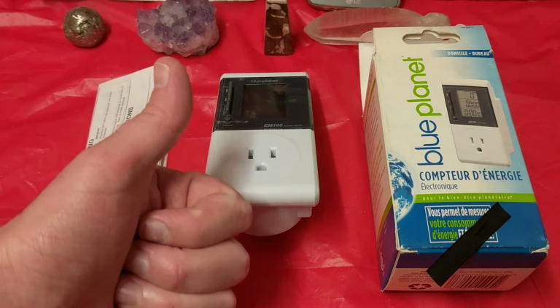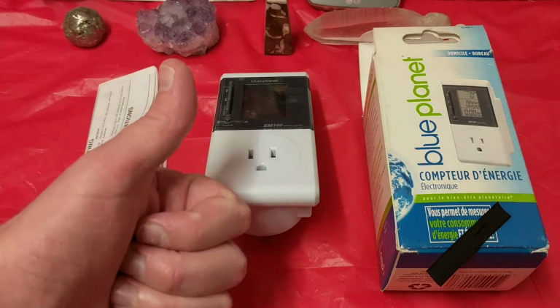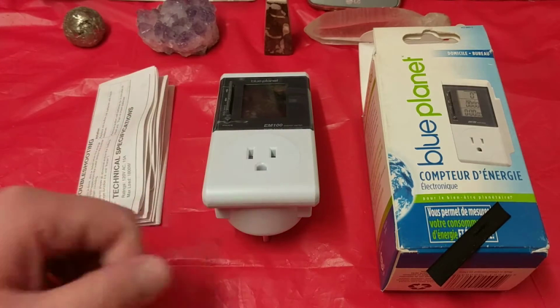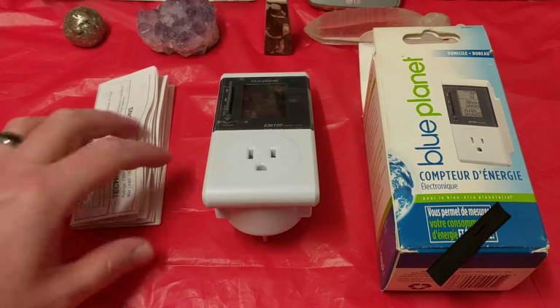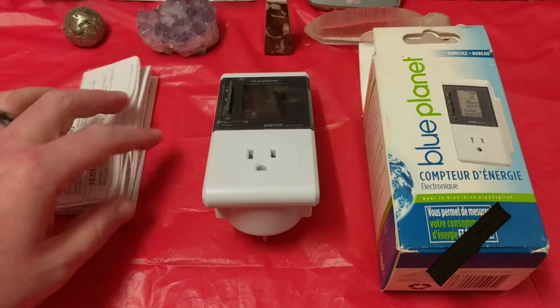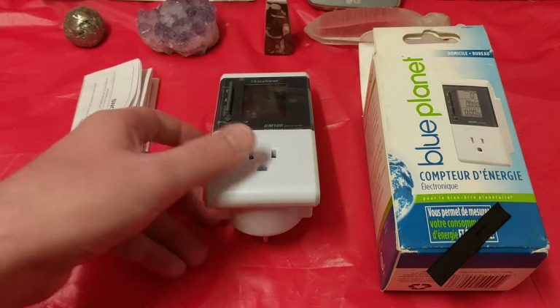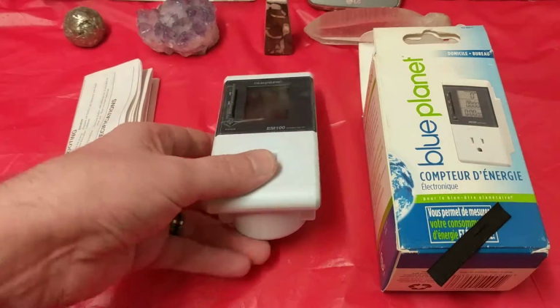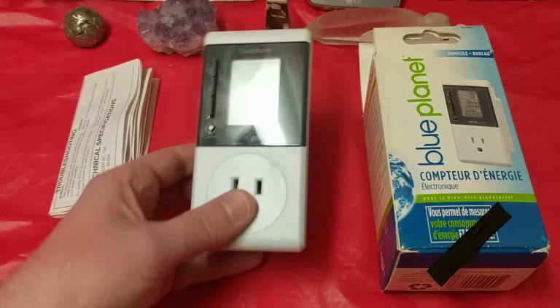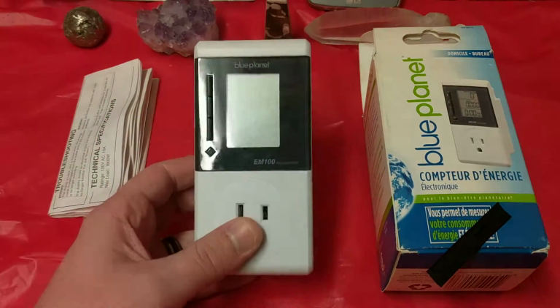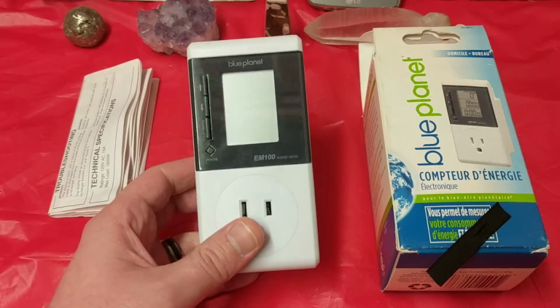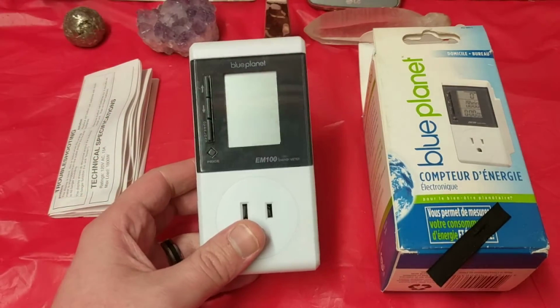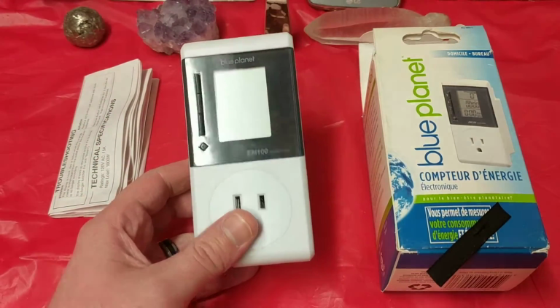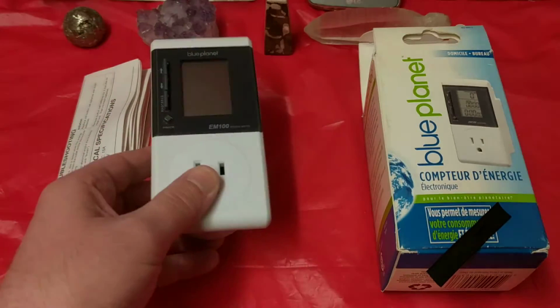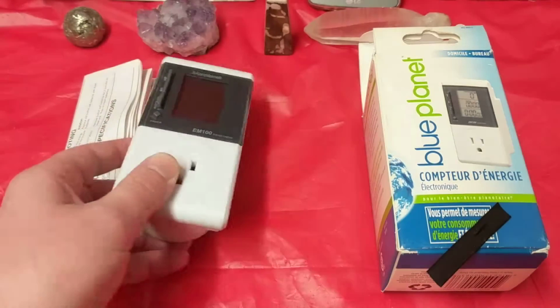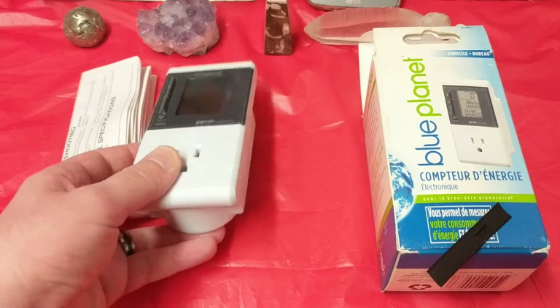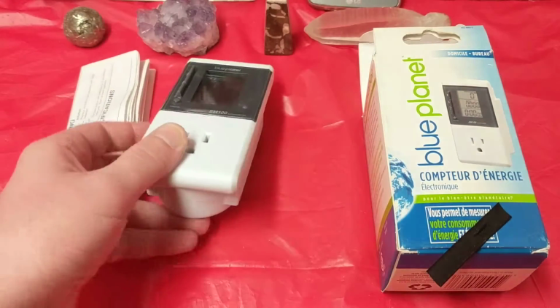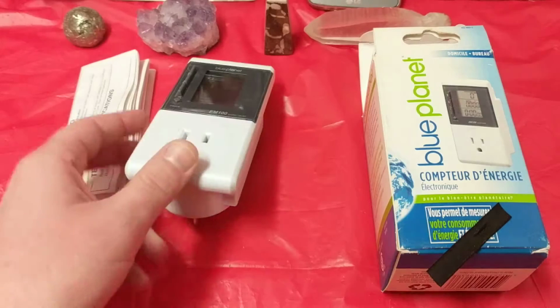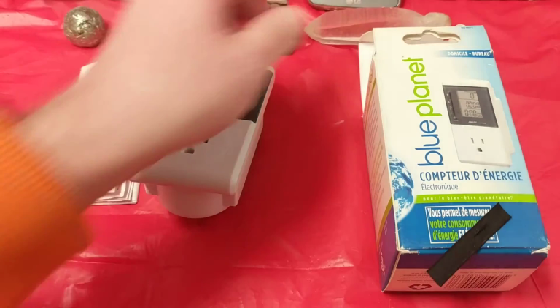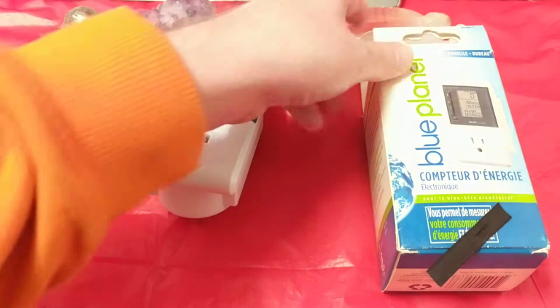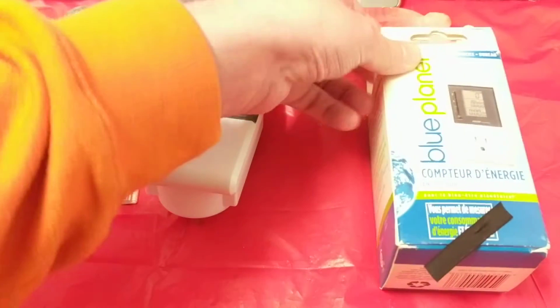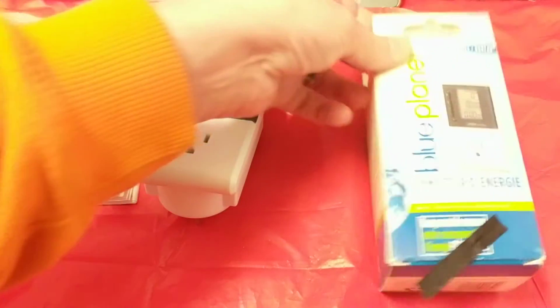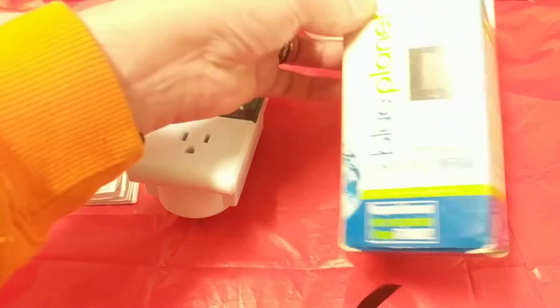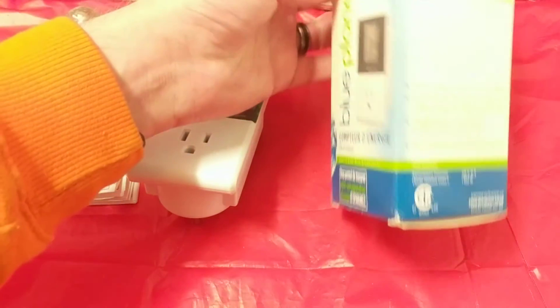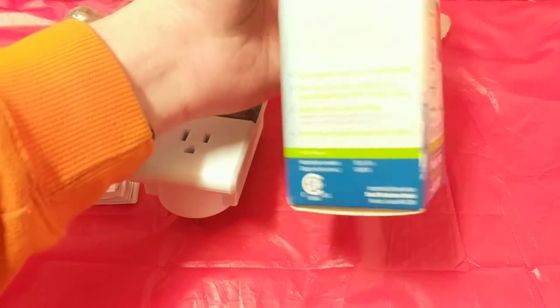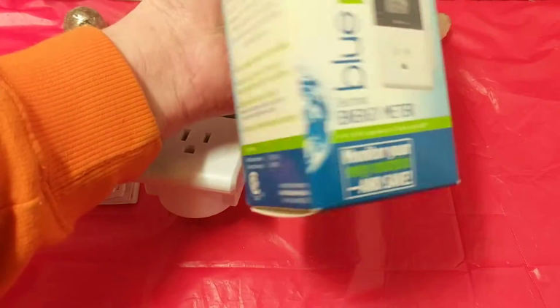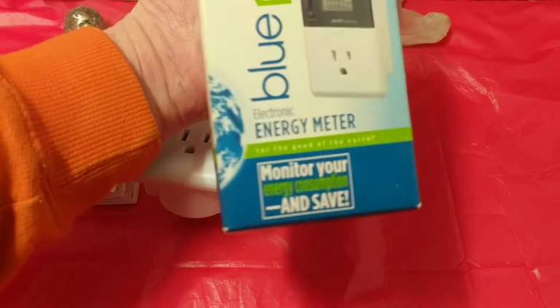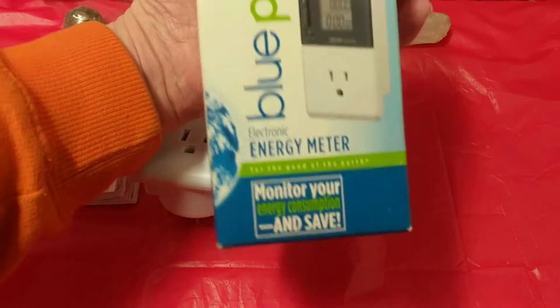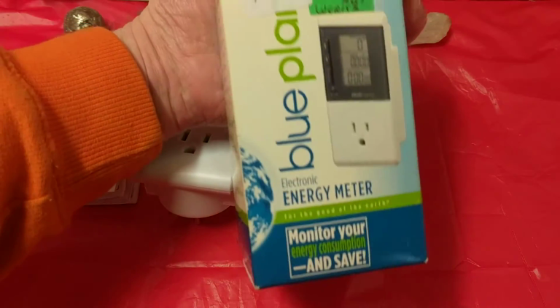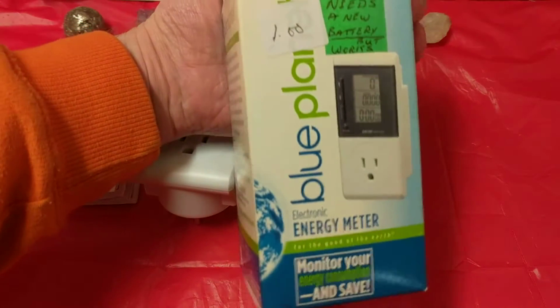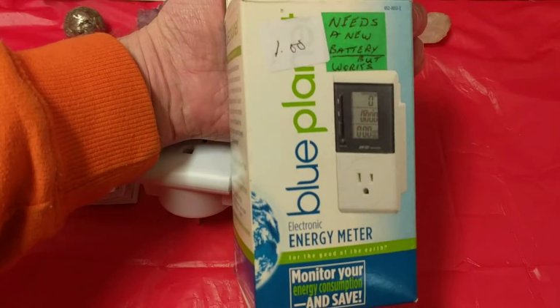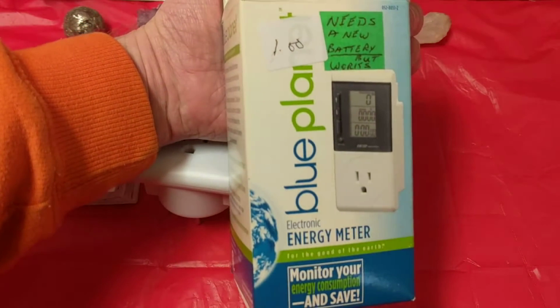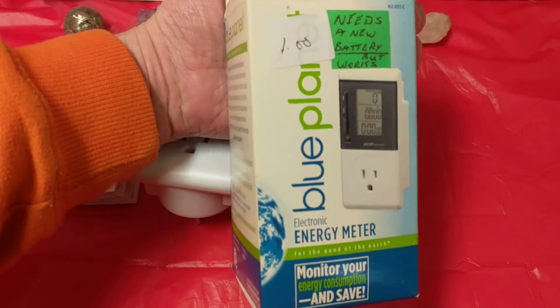What up folks, Nep from NavstackFest. Today I want to do a little bit of a teardown on one of these Blue Planet Energy Consumption Meters.